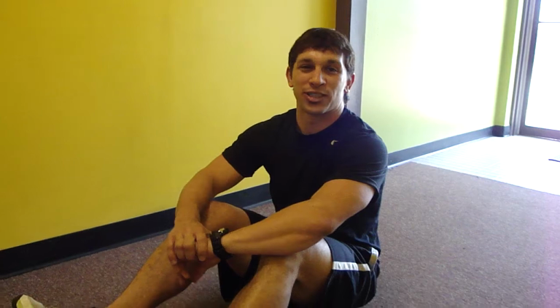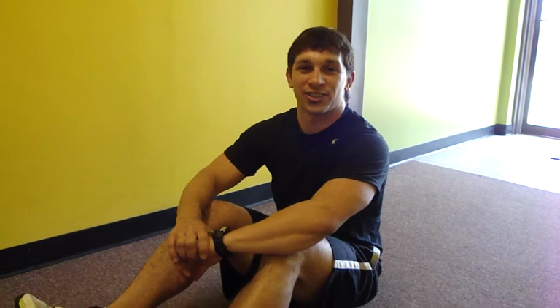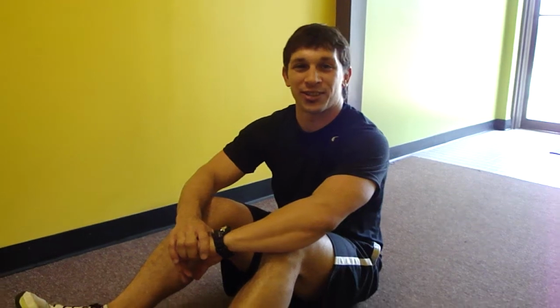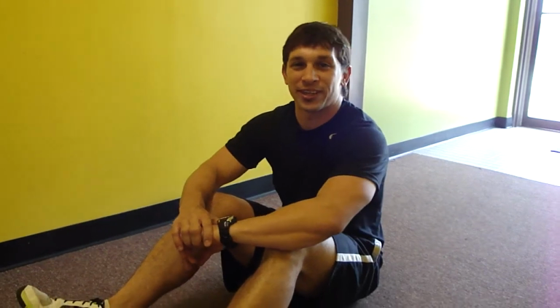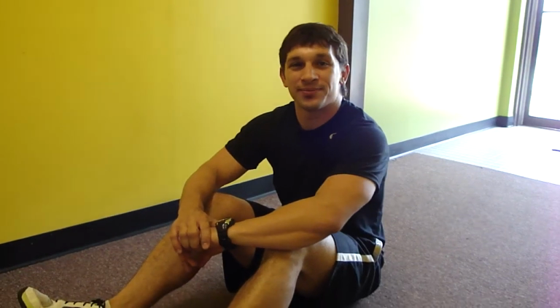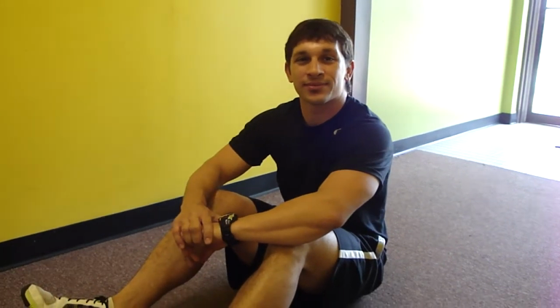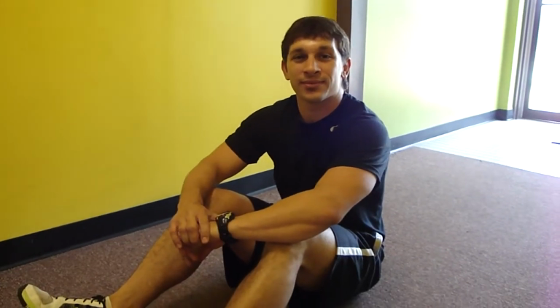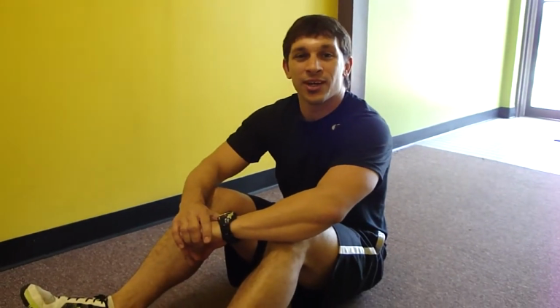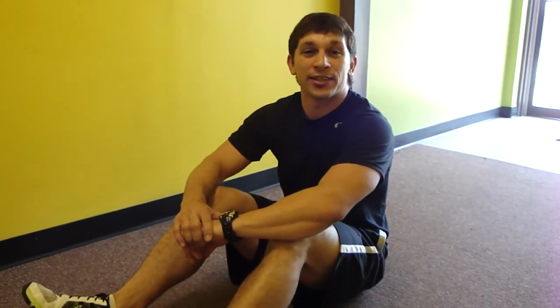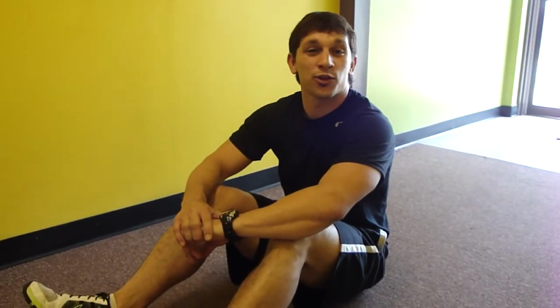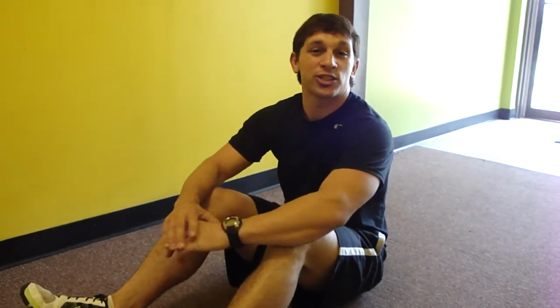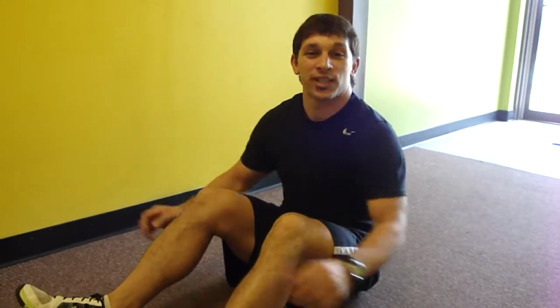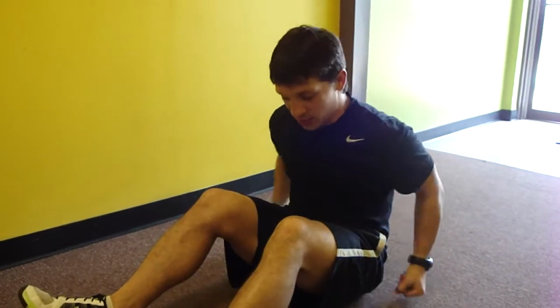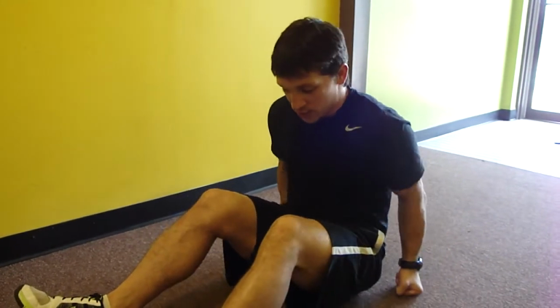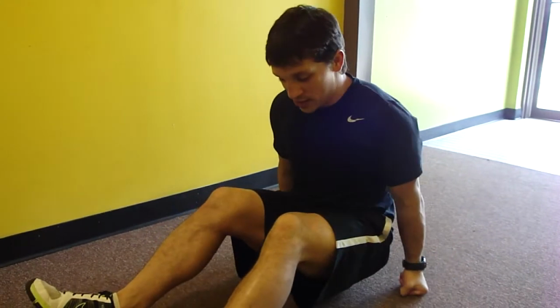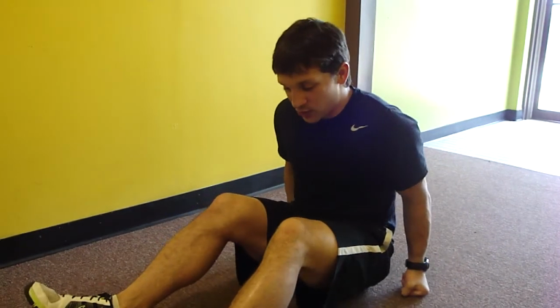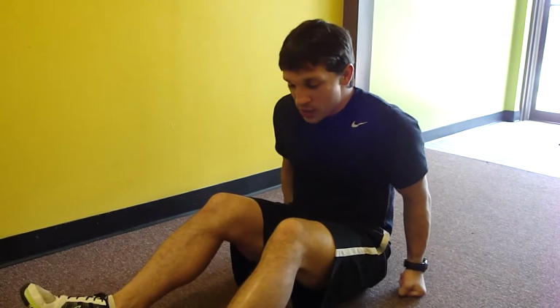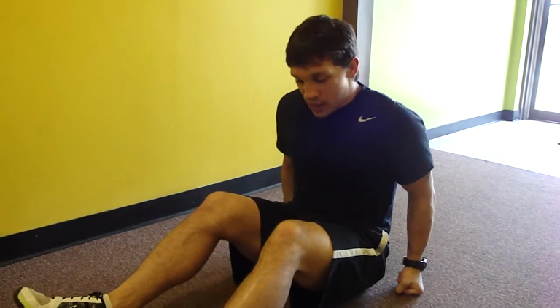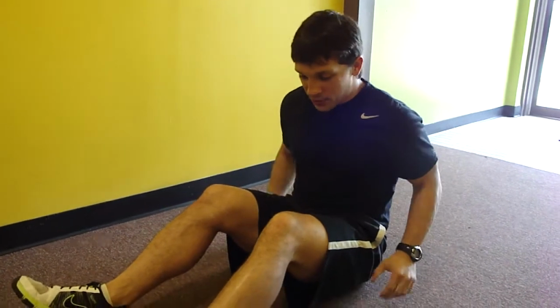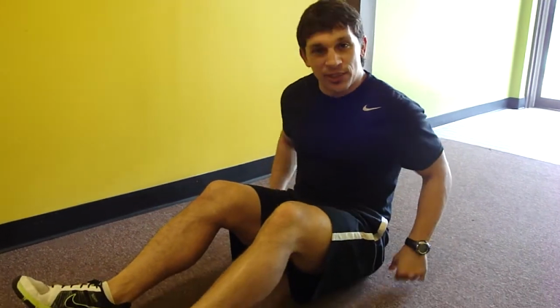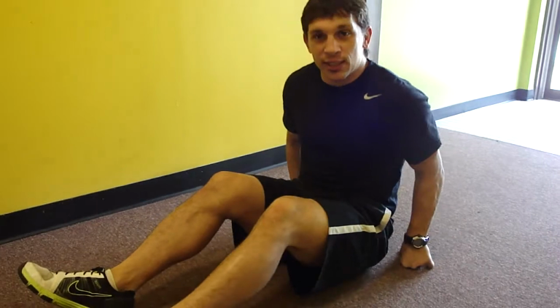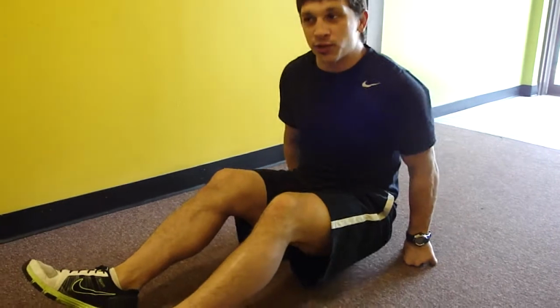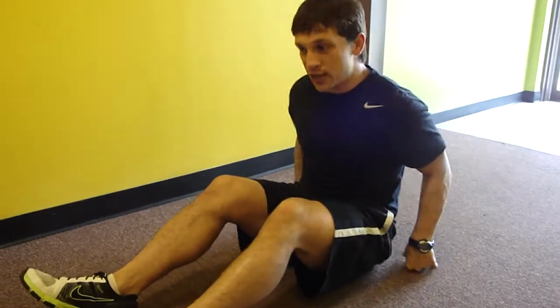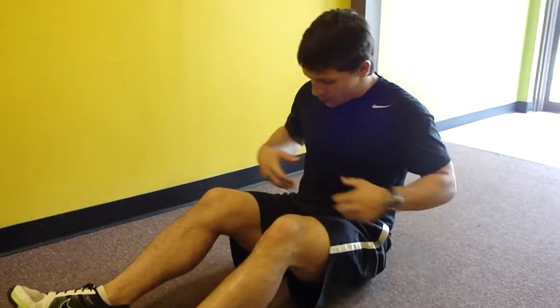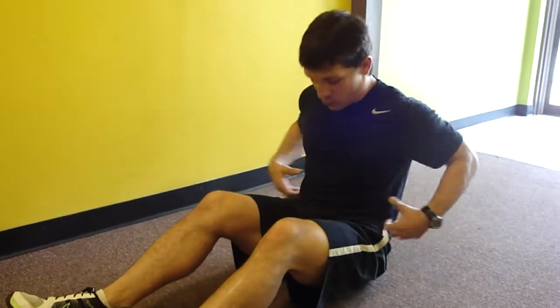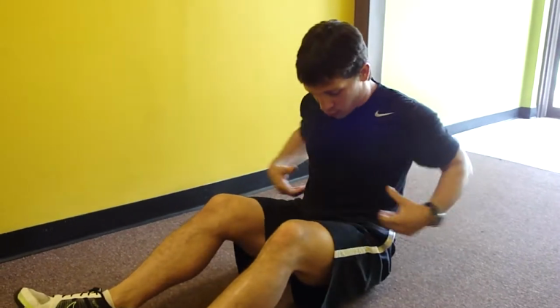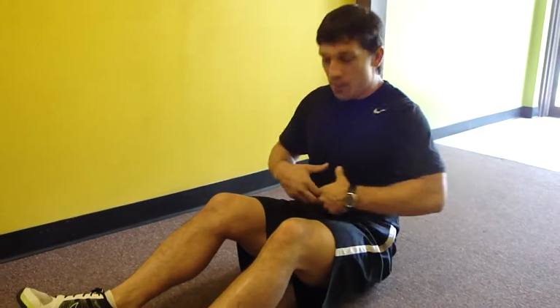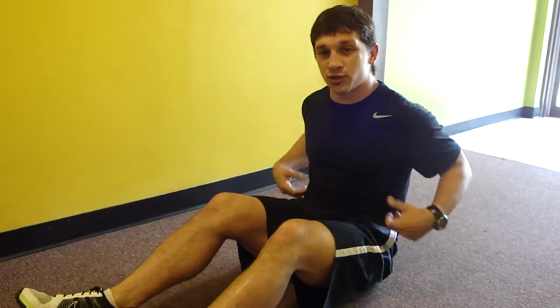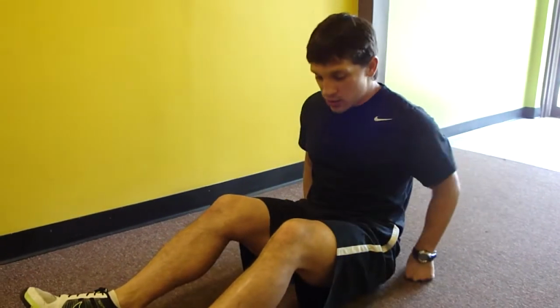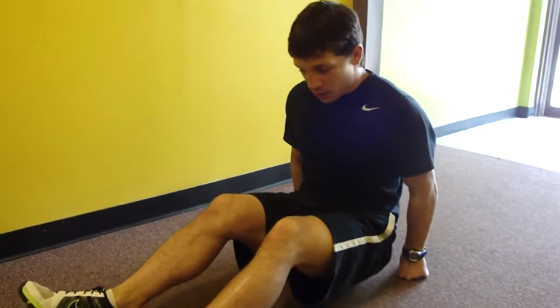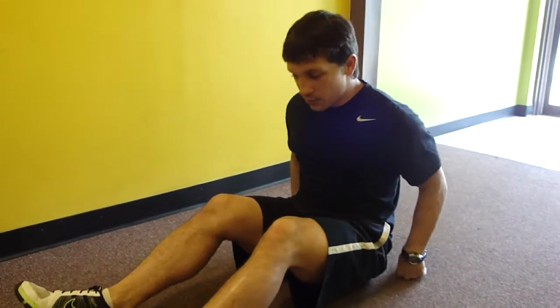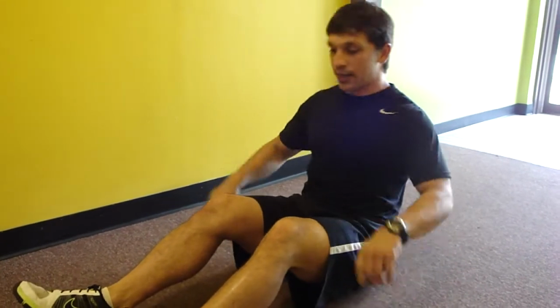Rotation, just seated right here. Another little rotation exercise right here. Just going to be seated rotation. Works our core muscles around our body.